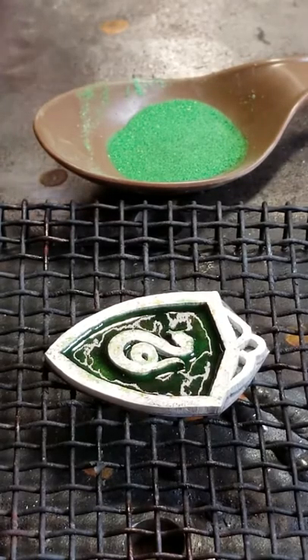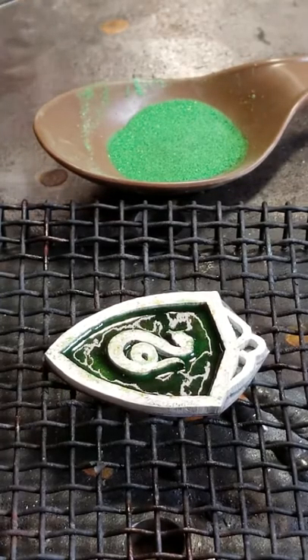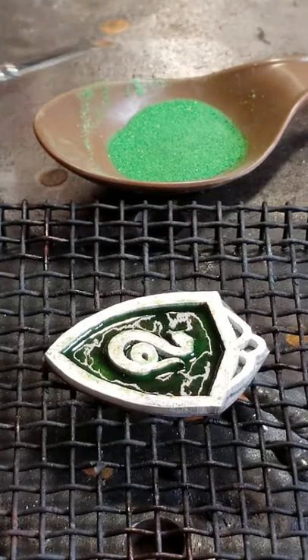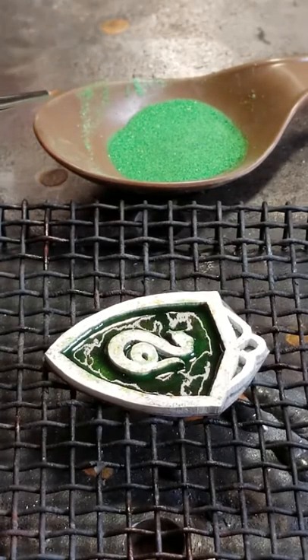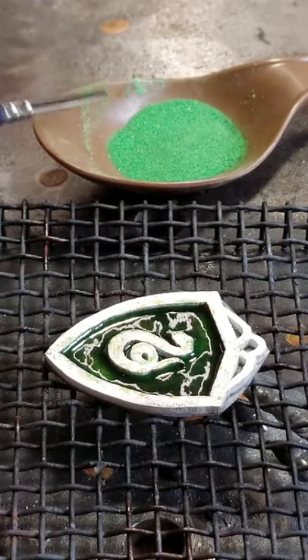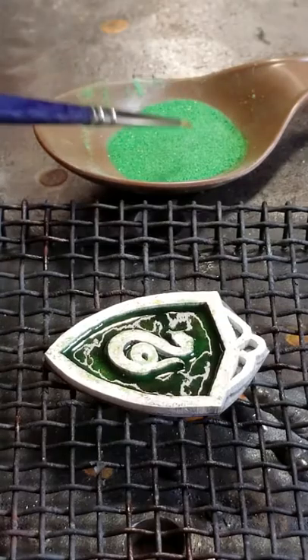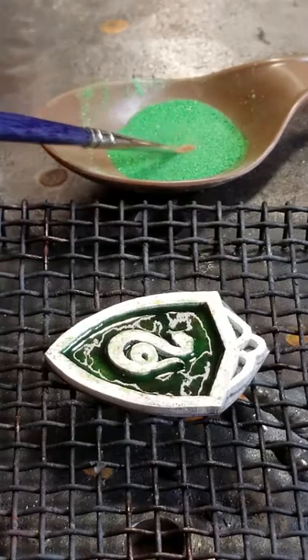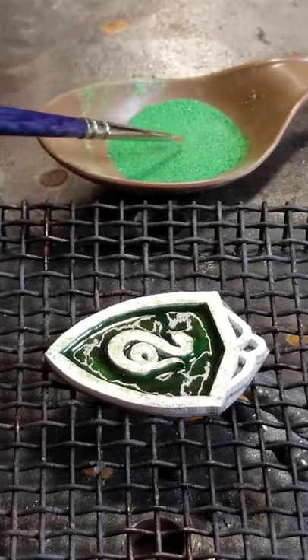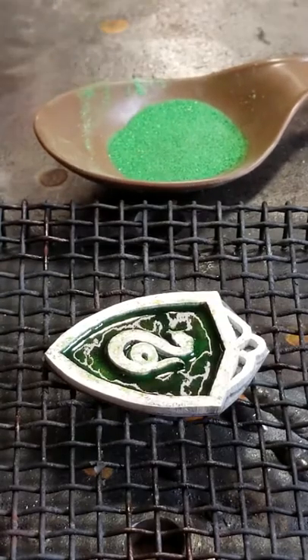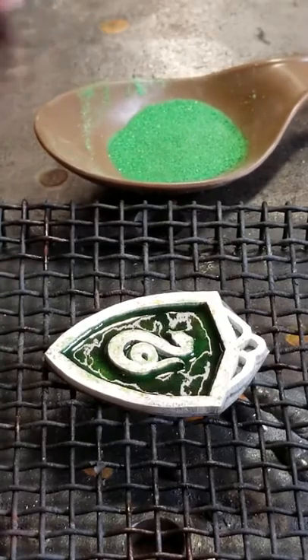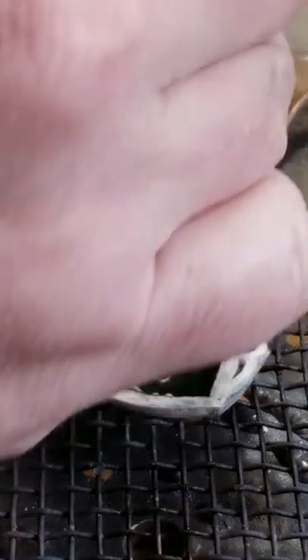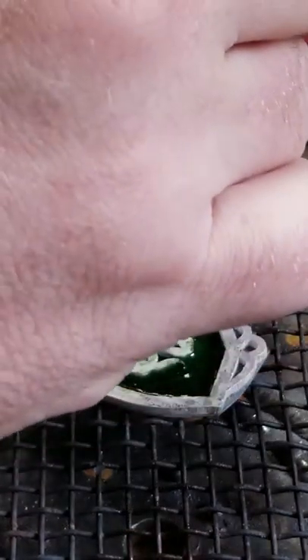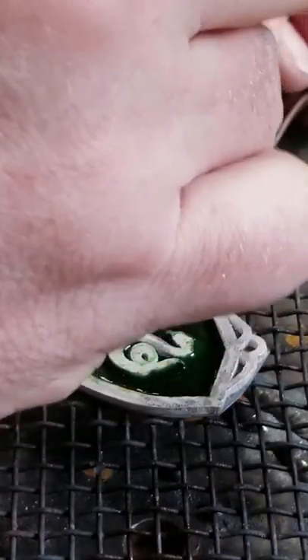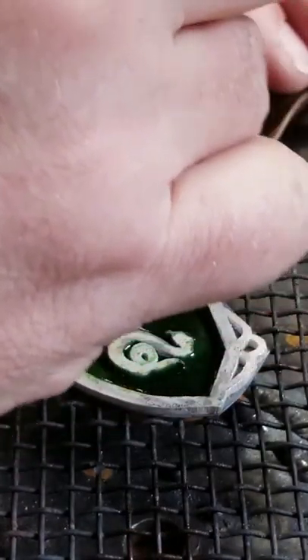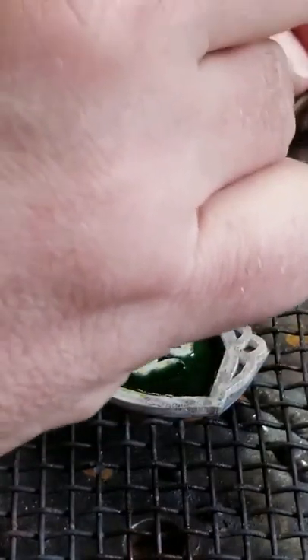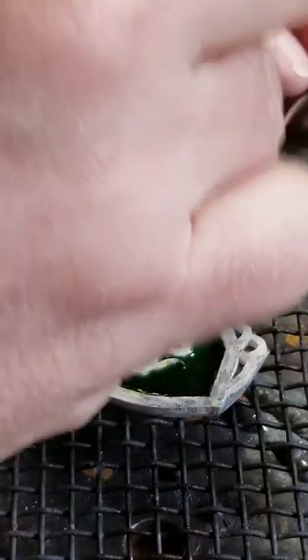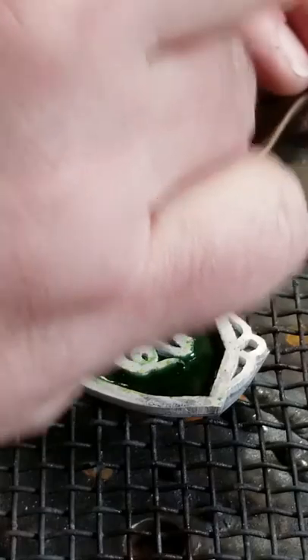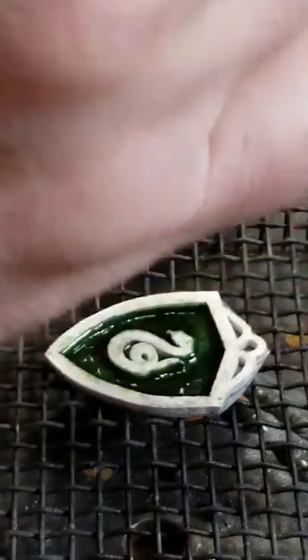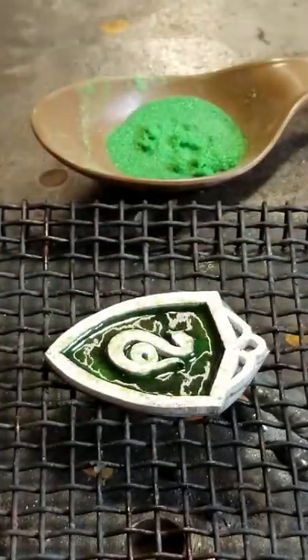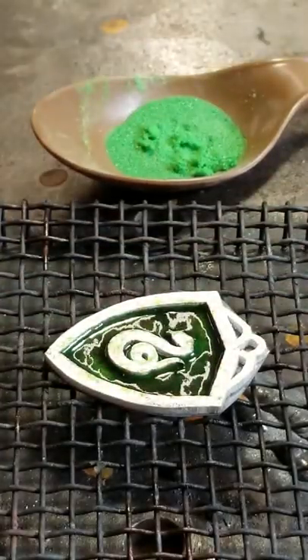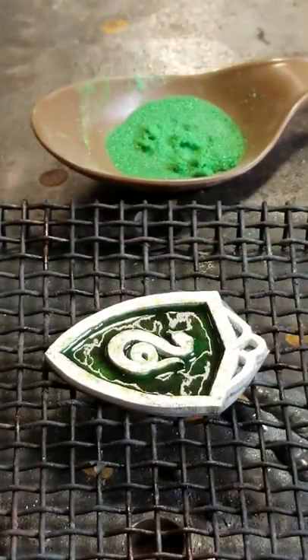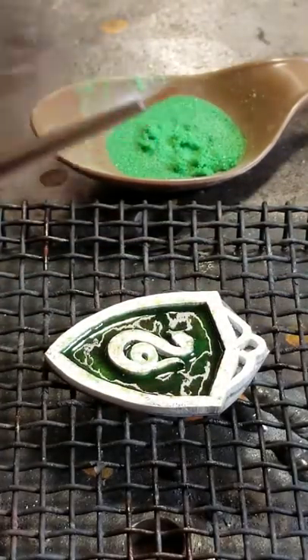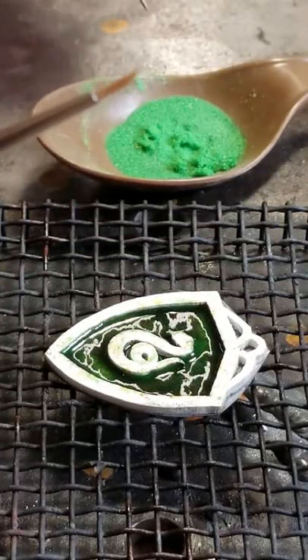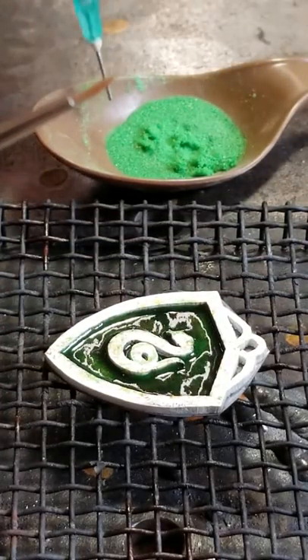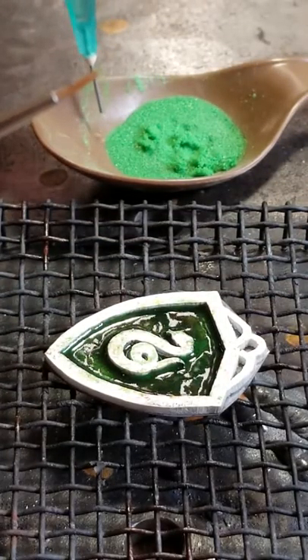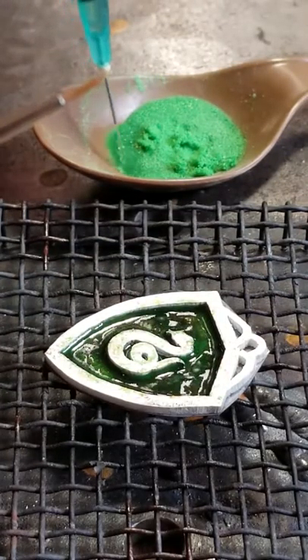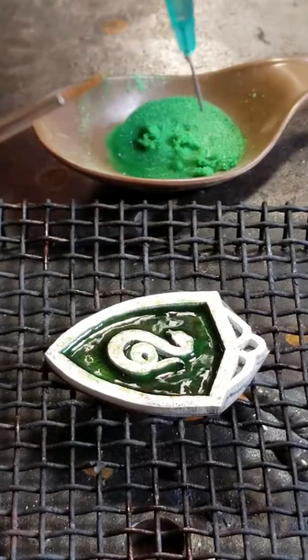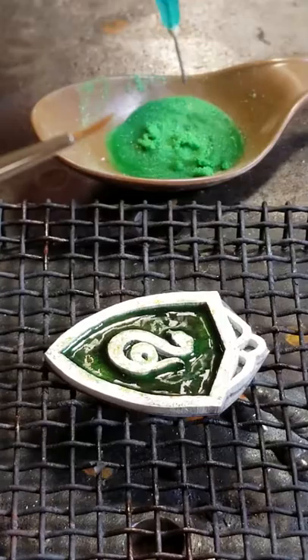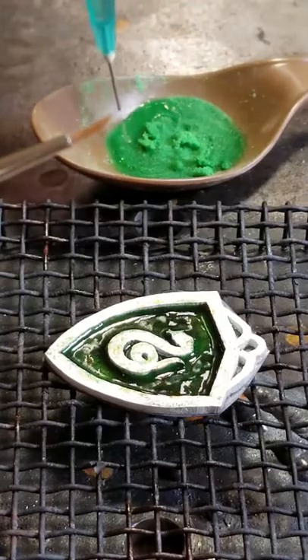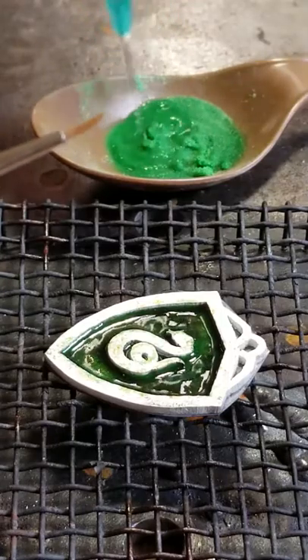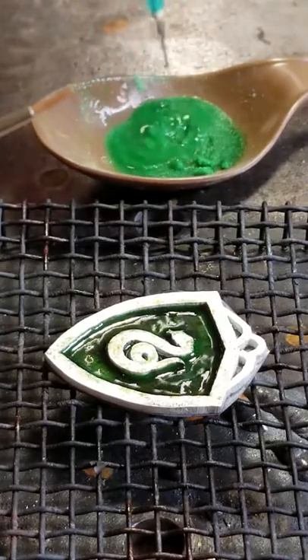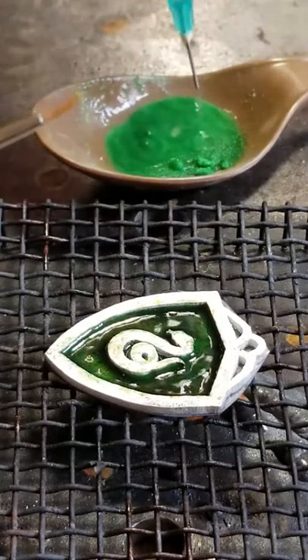What we have here is some powdered glass. This is actual glass ground up into a powder. Start by adding some water to that so that it's kind of paintable.